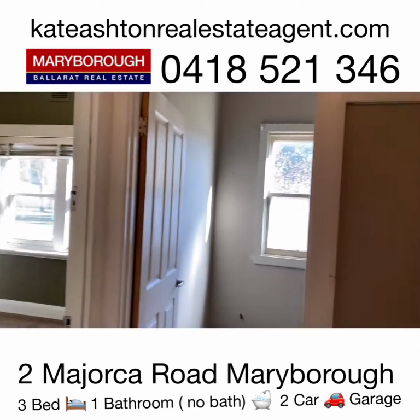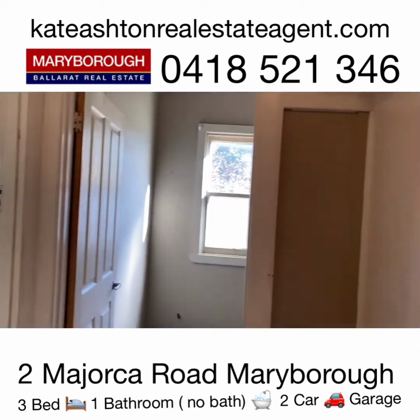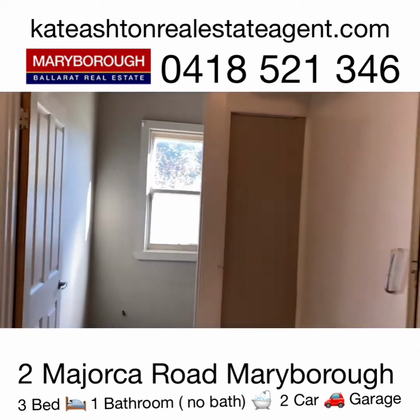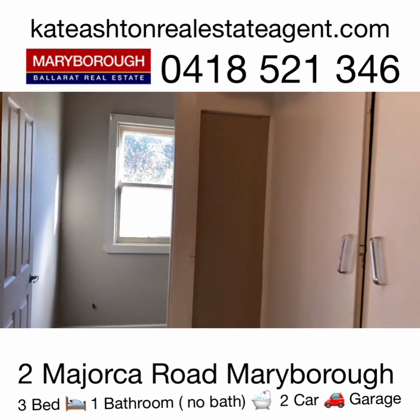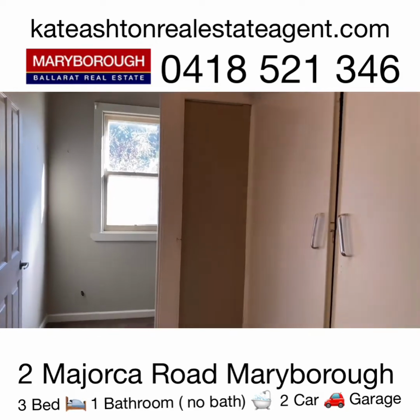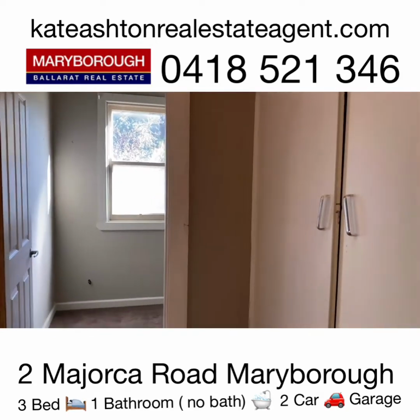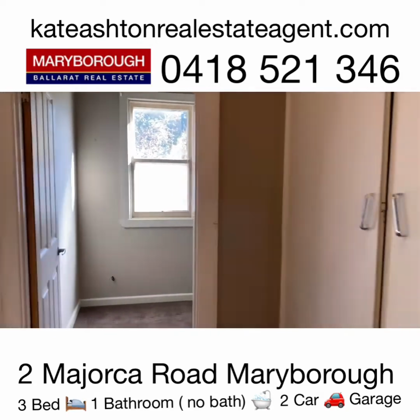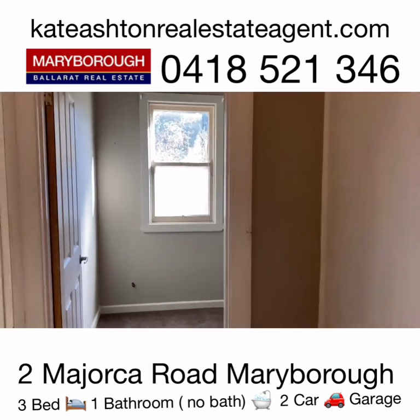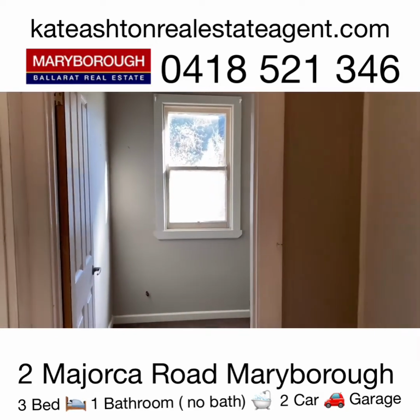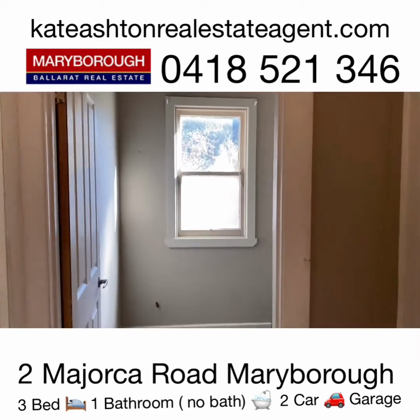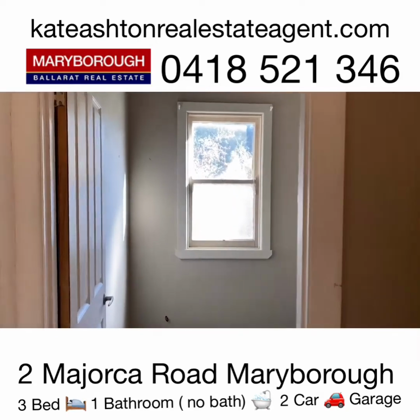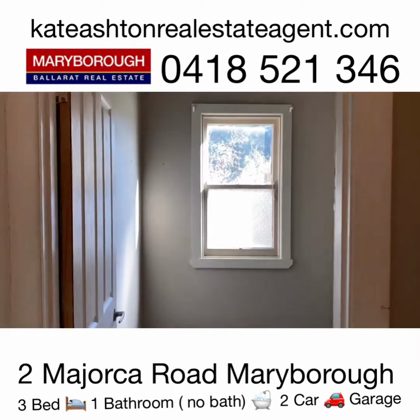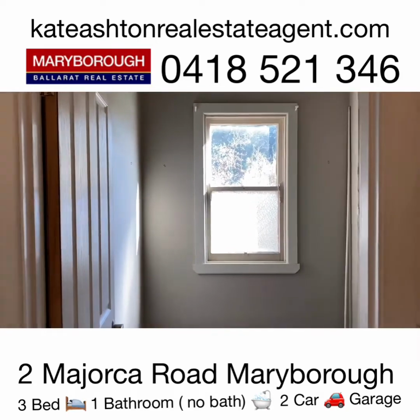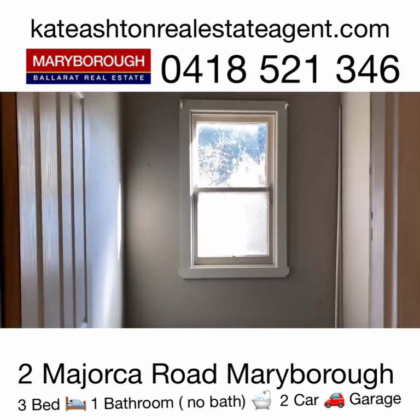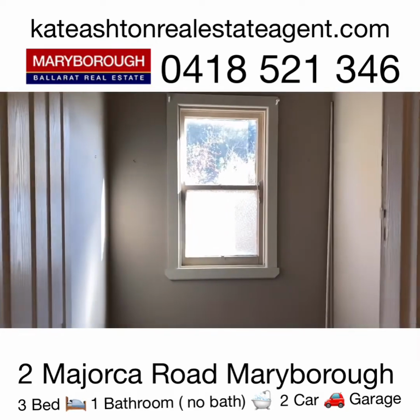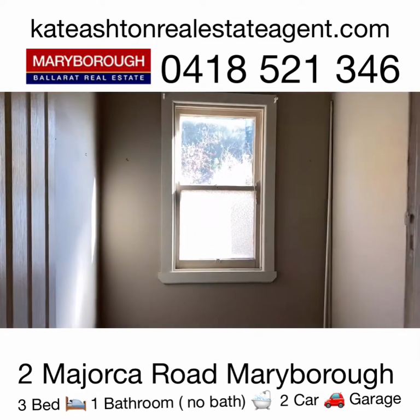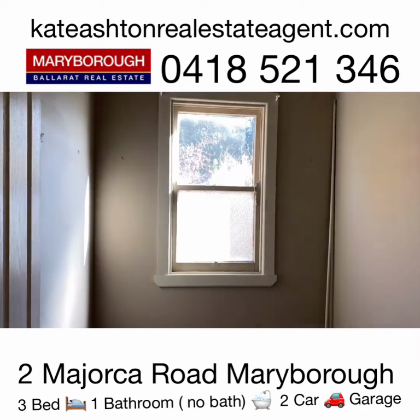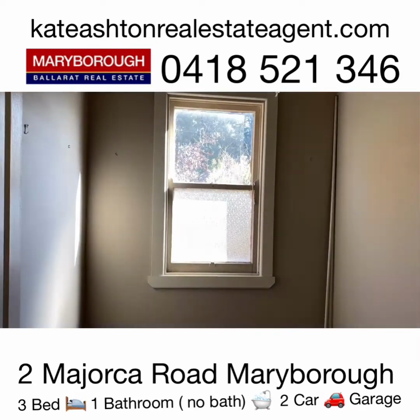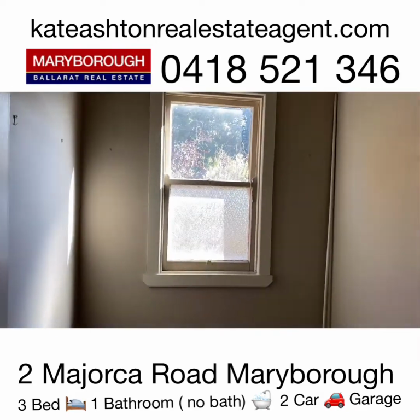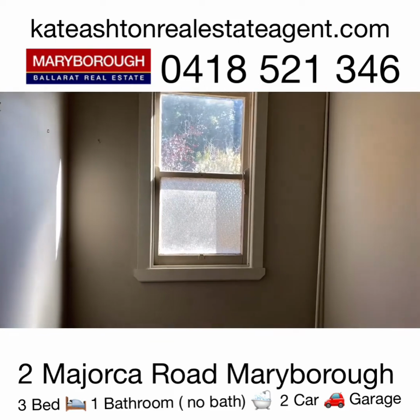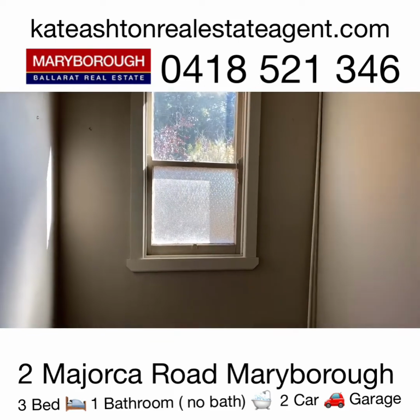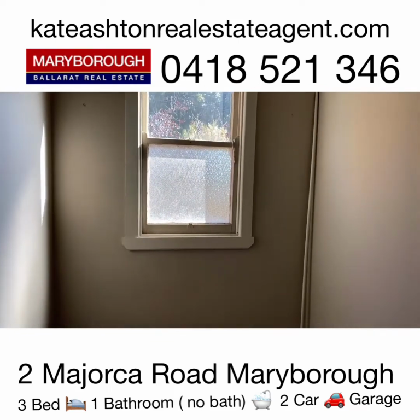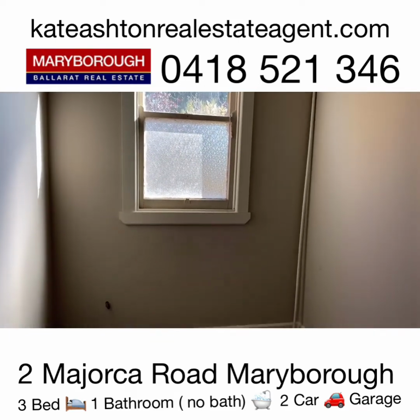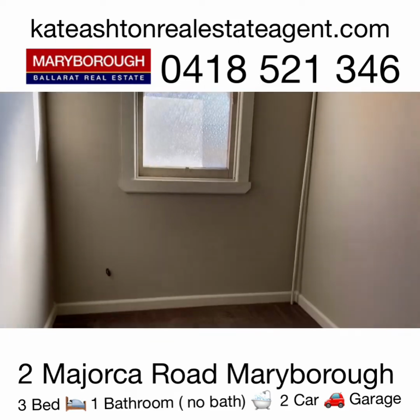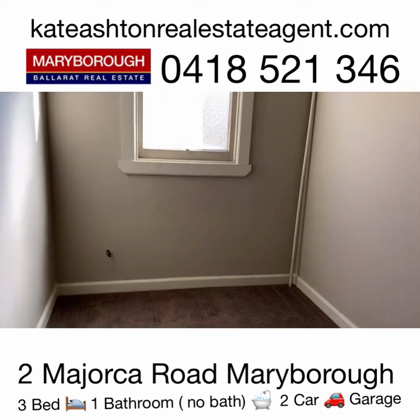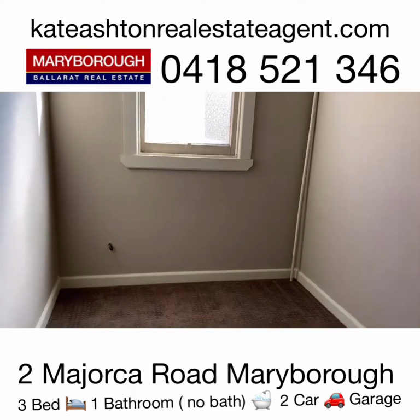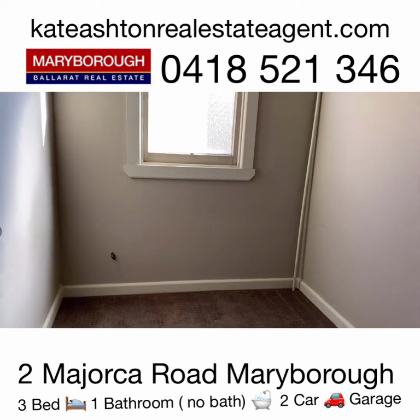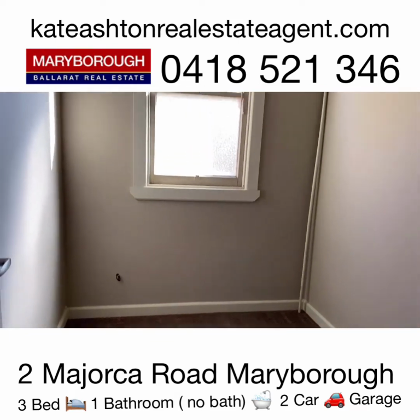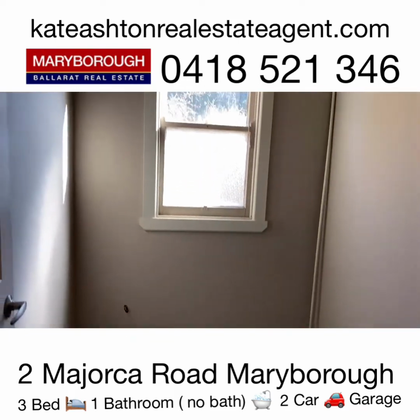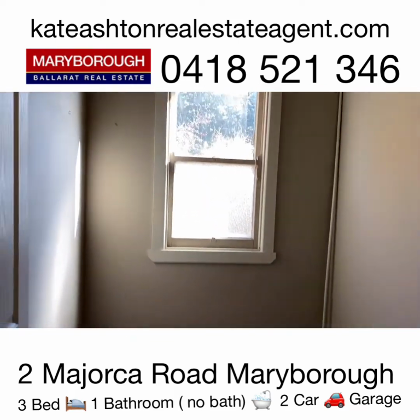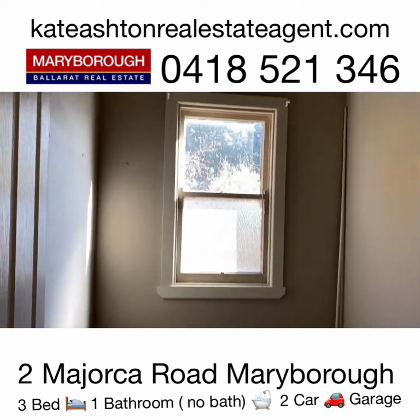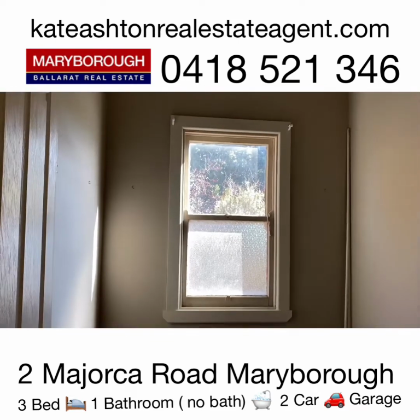In the hallway we have a linen press and this little room I think has potential to be either an ensuite or walk-in robe. It's not a huge room but it is ready for reno.